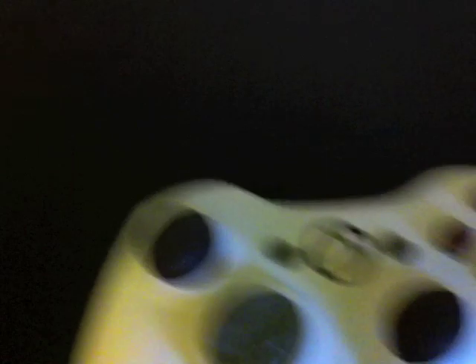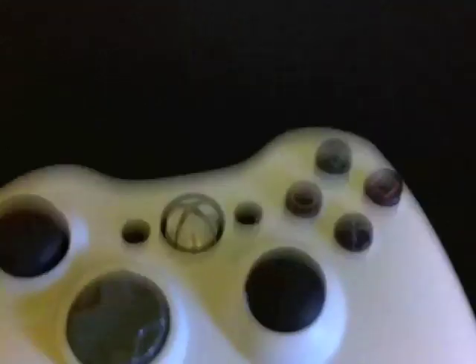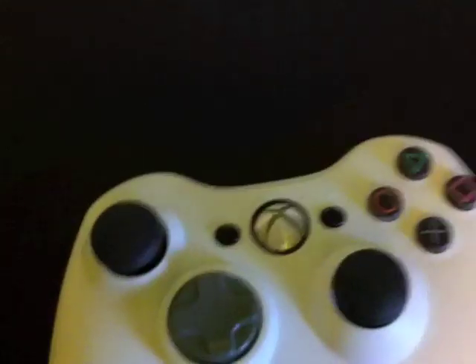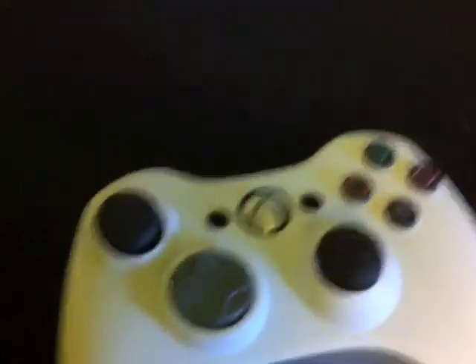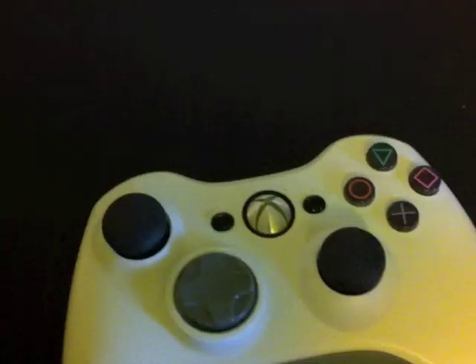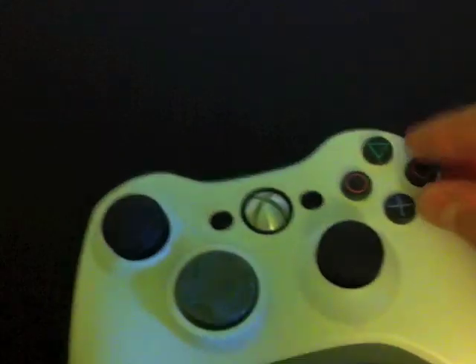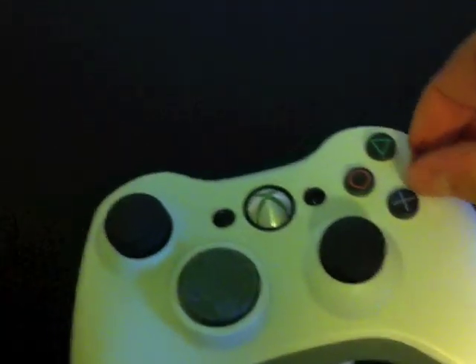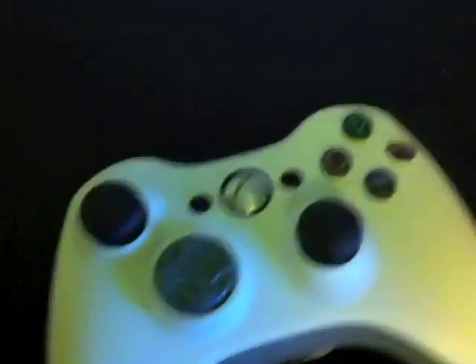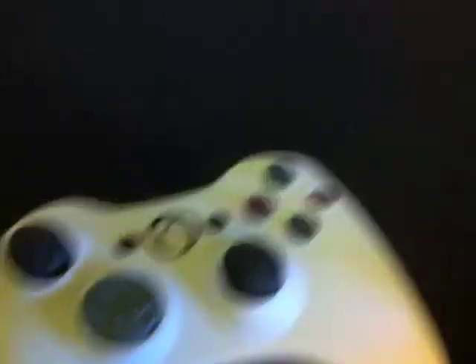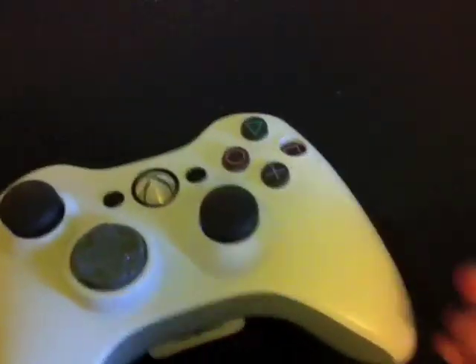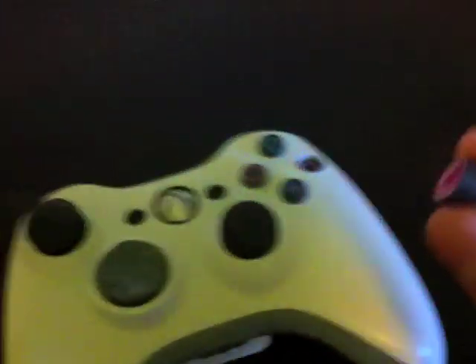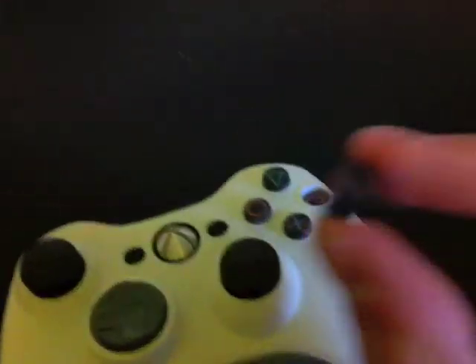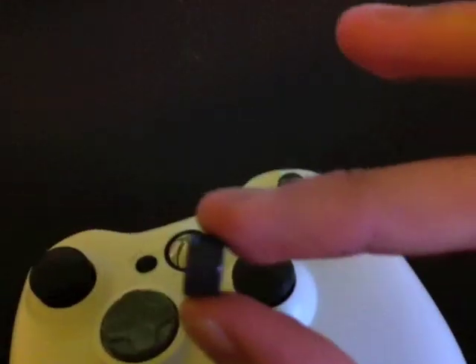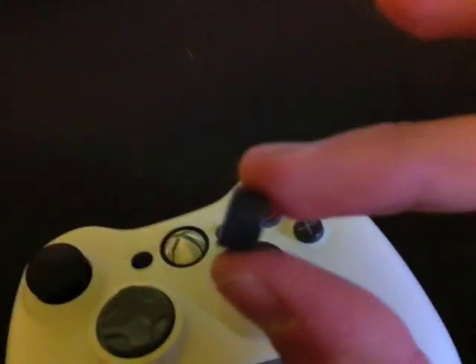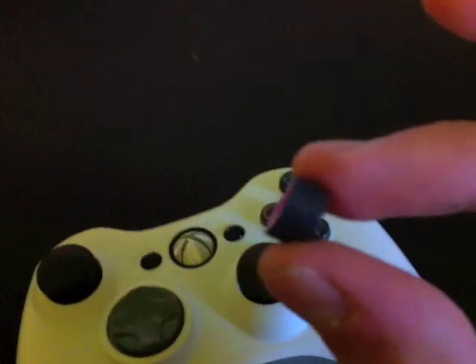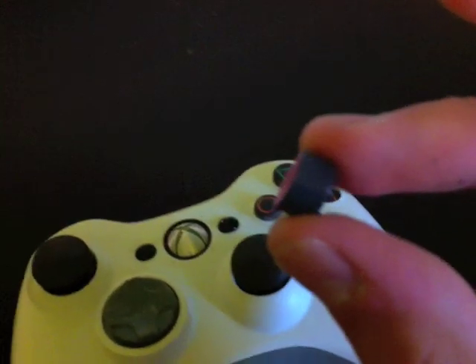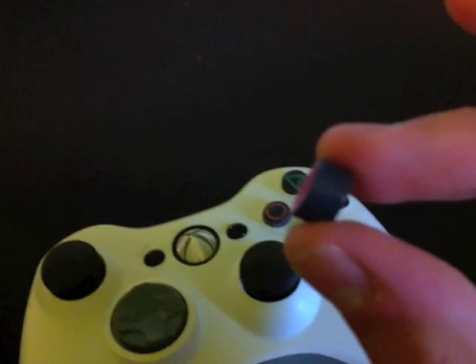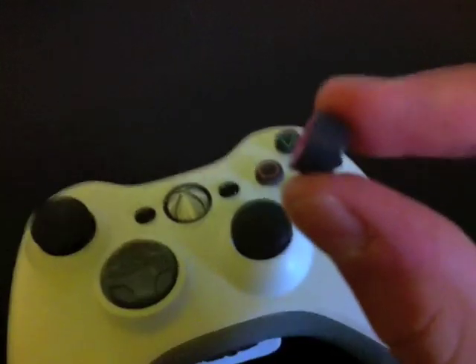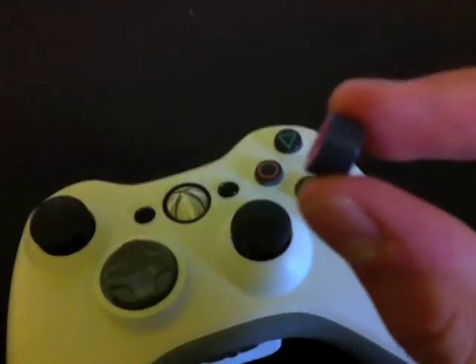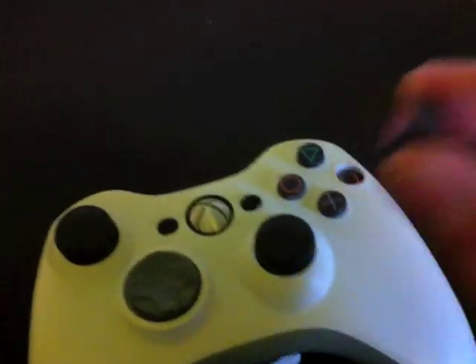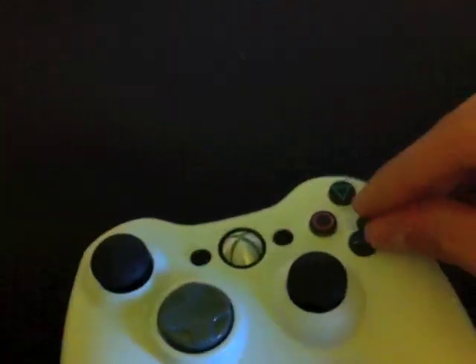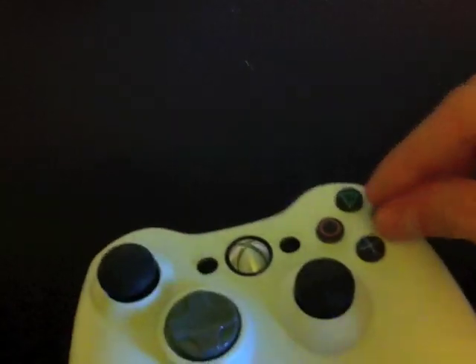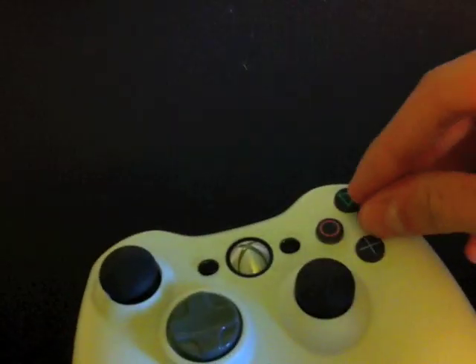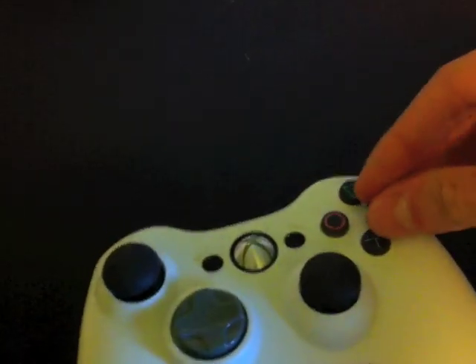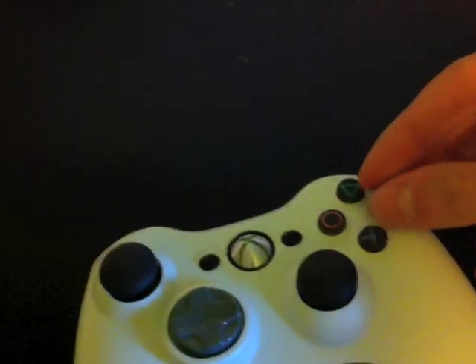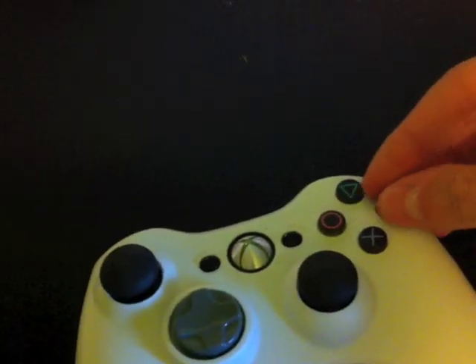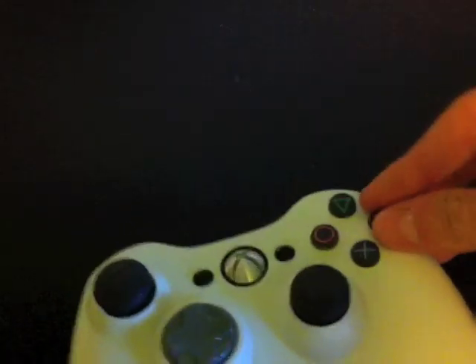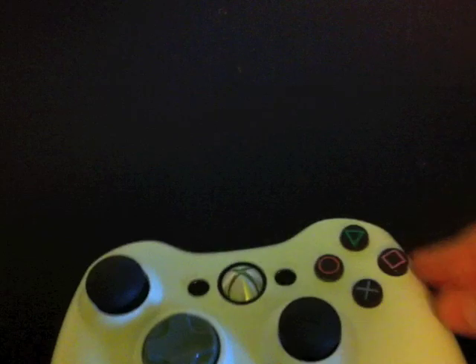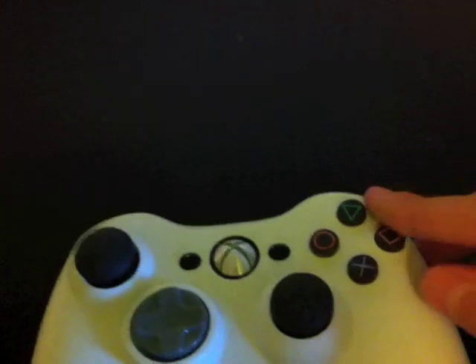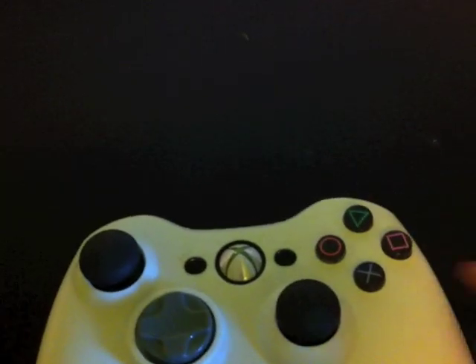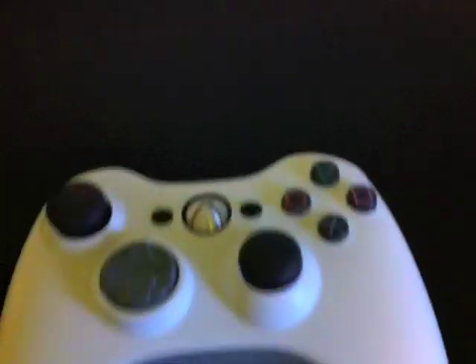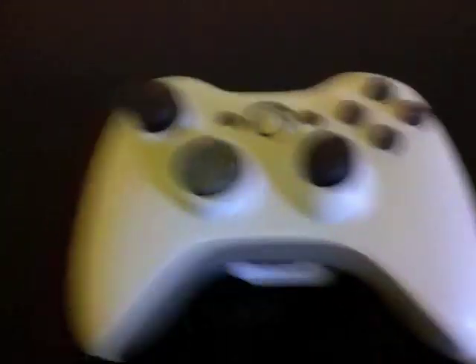What I found was that PS2 buttons are actually about two thirds the size of Xbox 360 buttons. So I was like, oh man, darn, I can't put them in there.